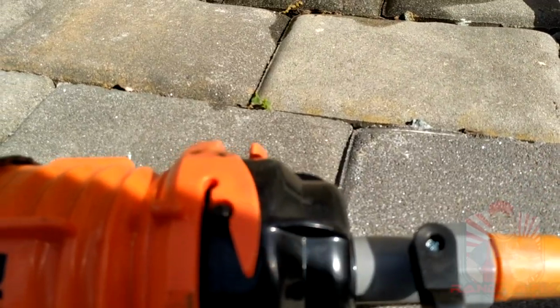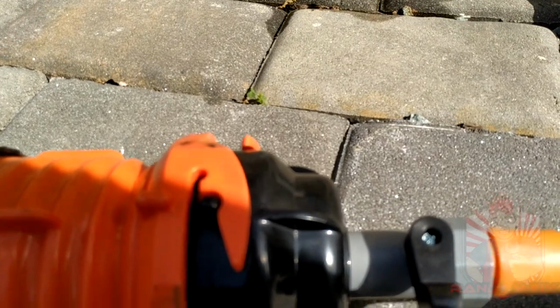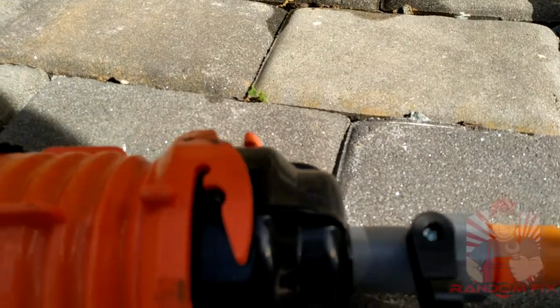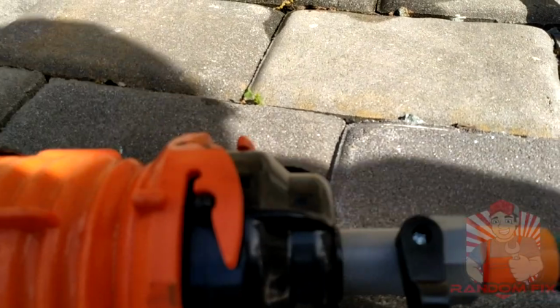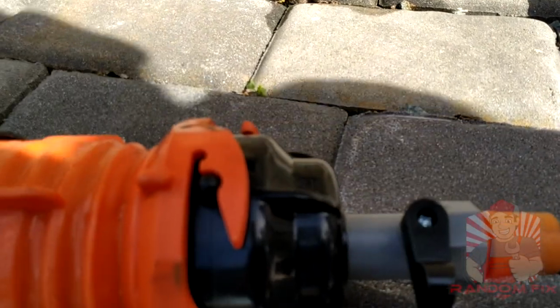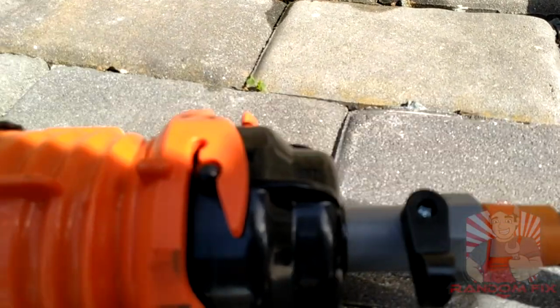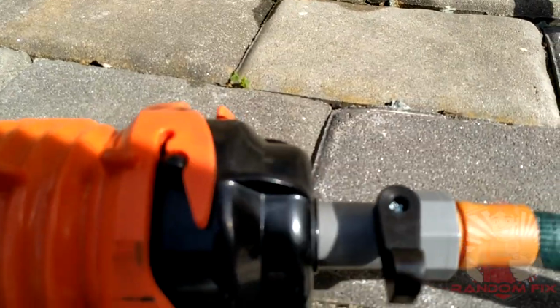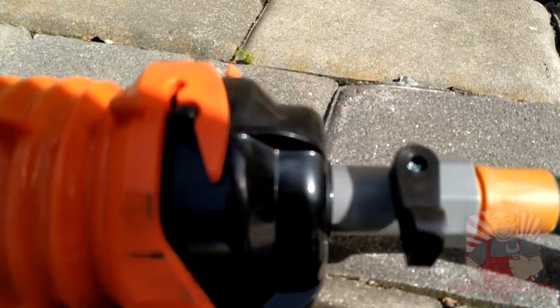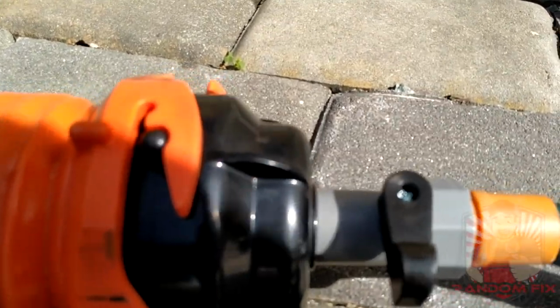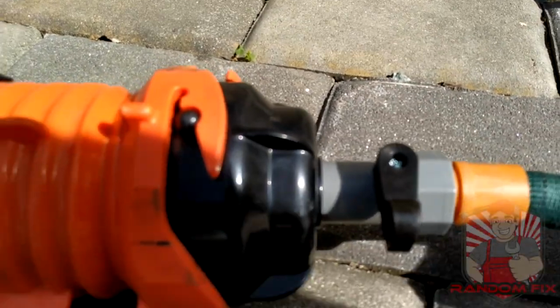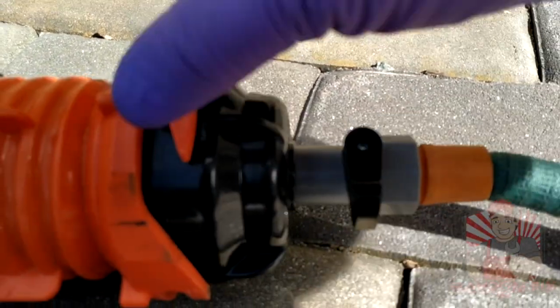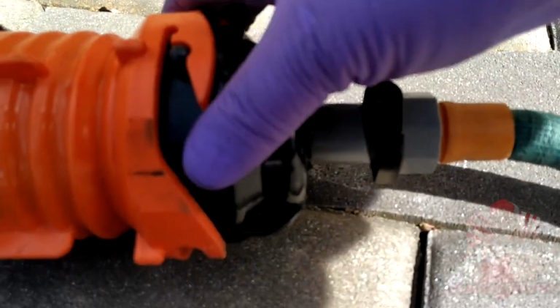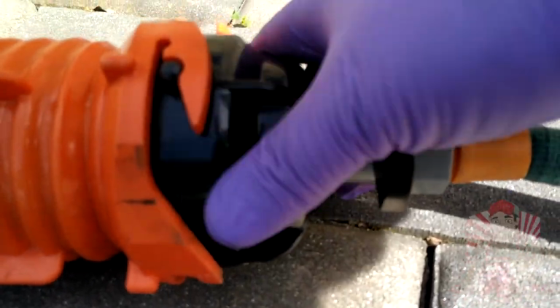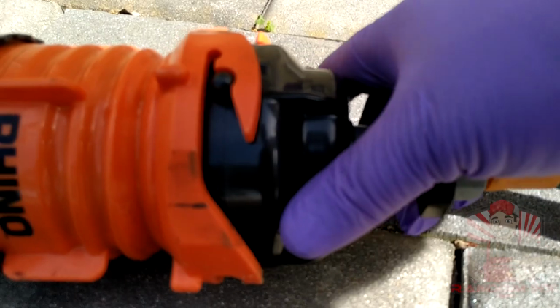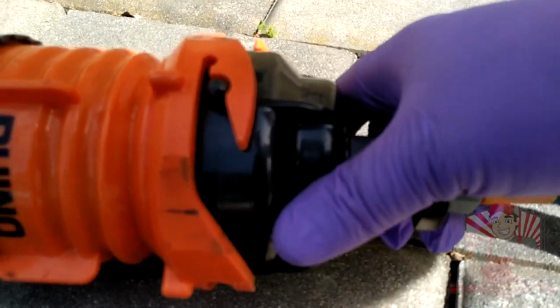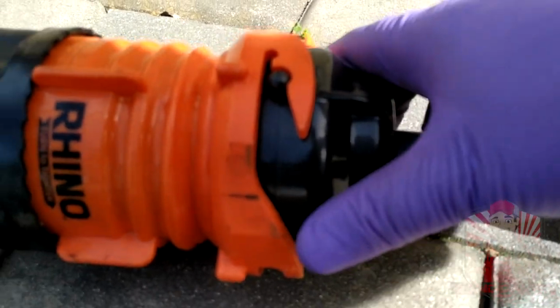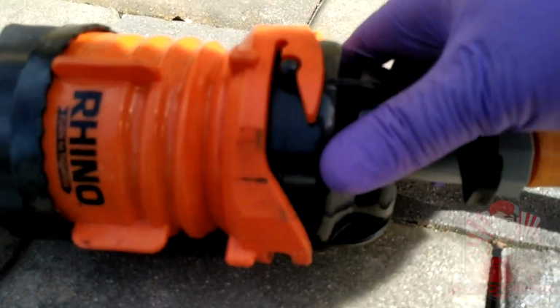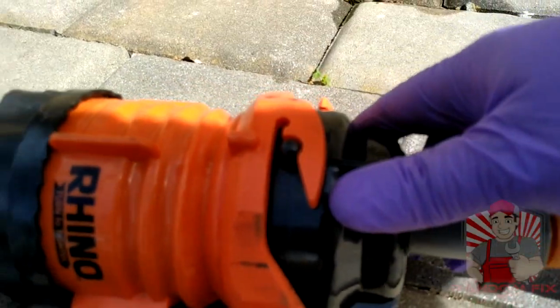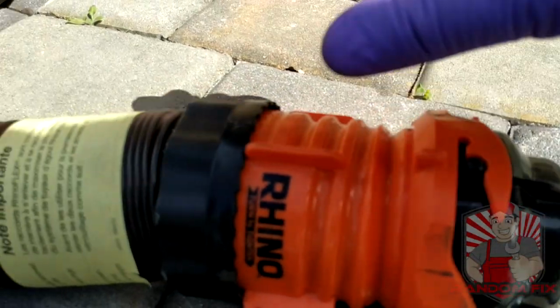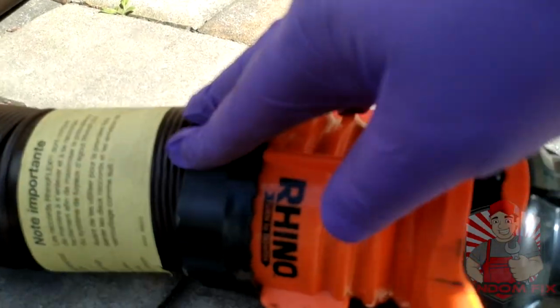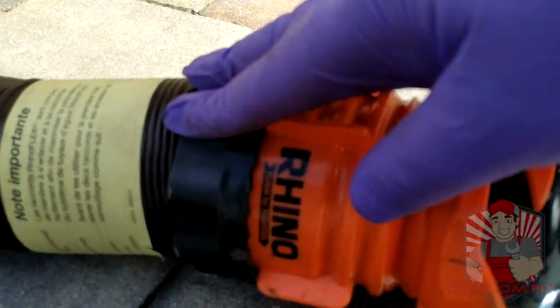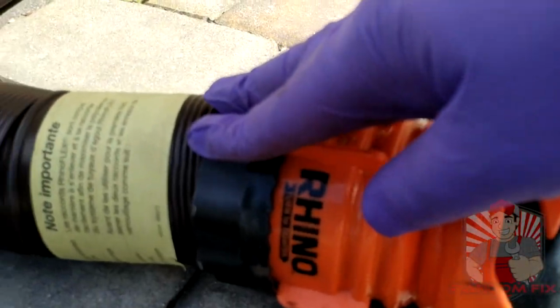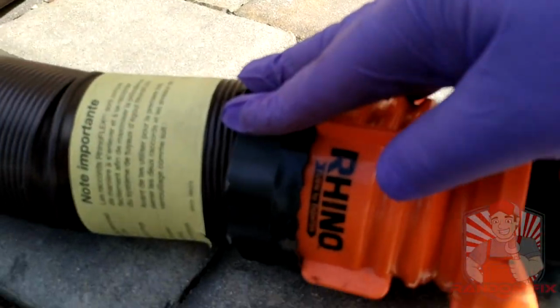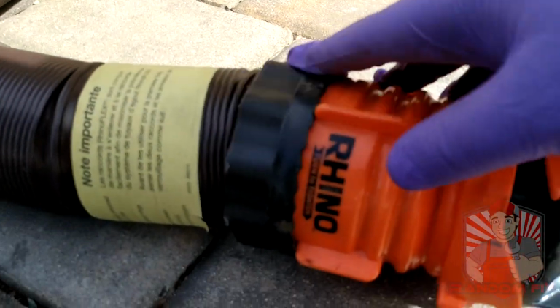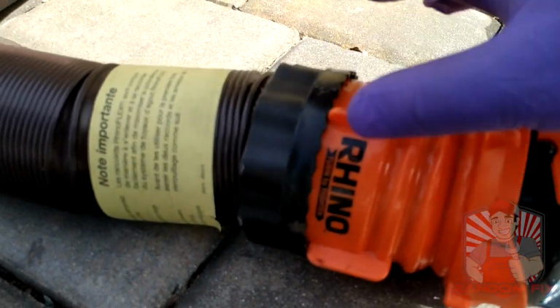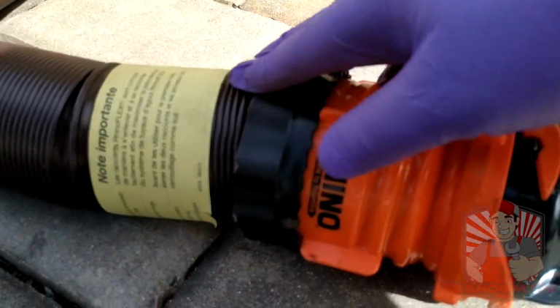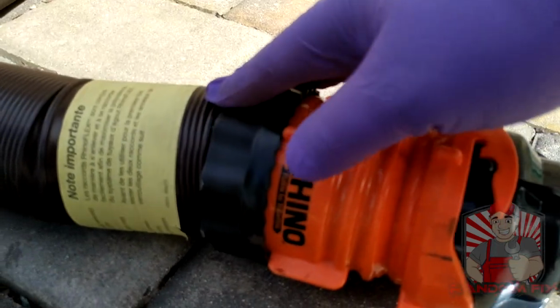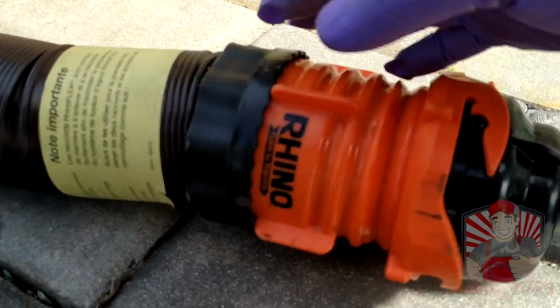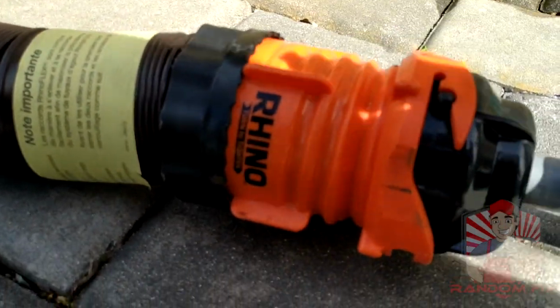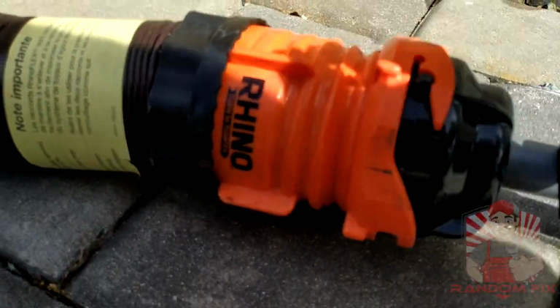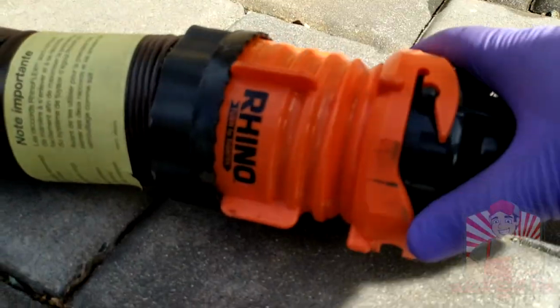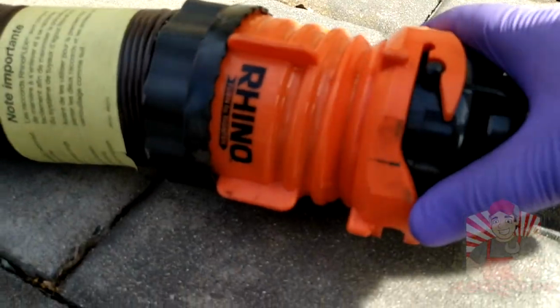And for staying tuned until the end of the video, I'm going to share my number one tip on how to get the best results whenever you're gone camping and you want a really nice and clean hose without having to do this.